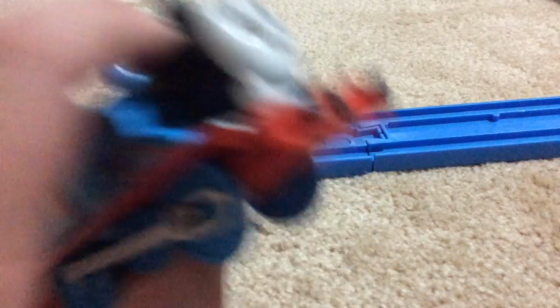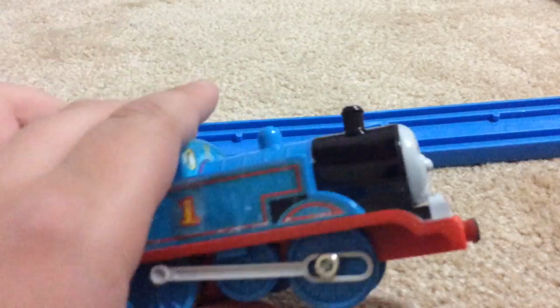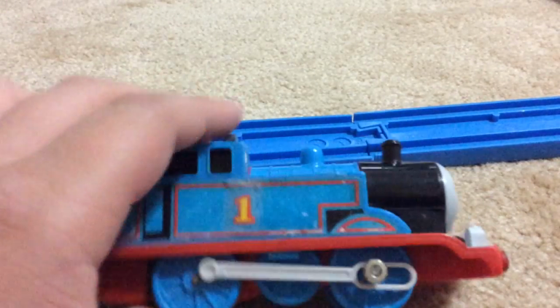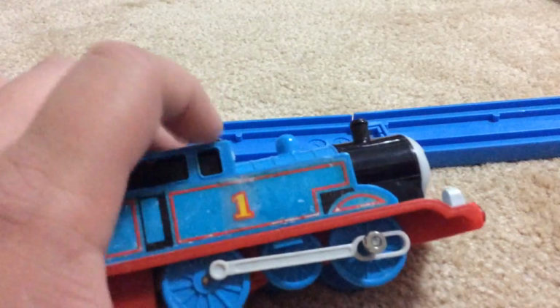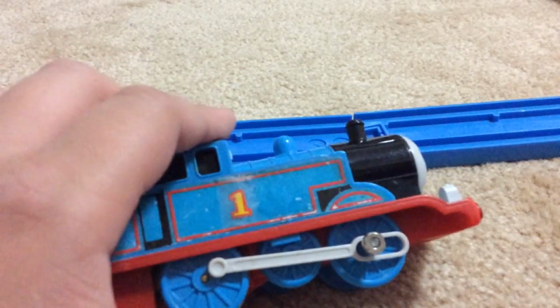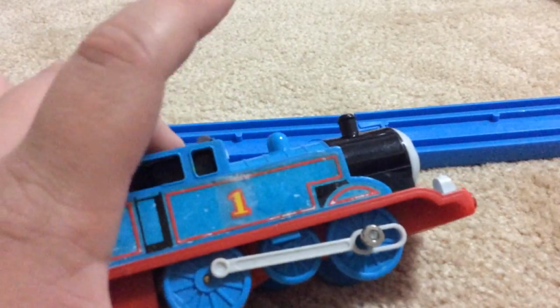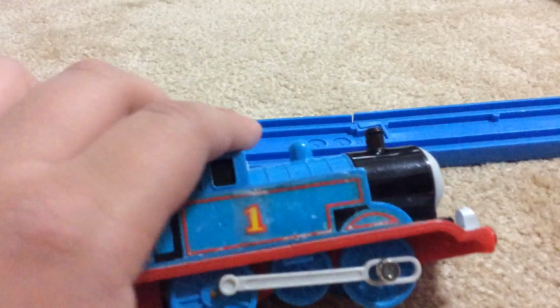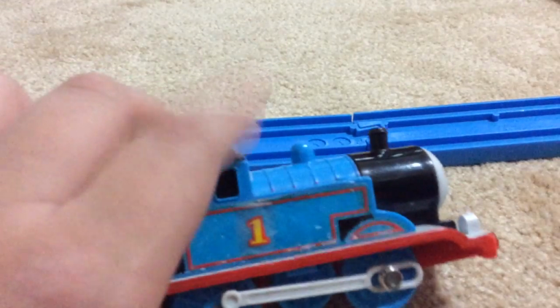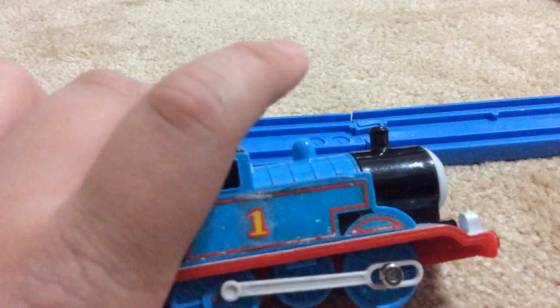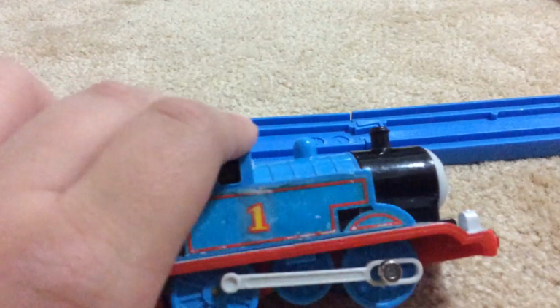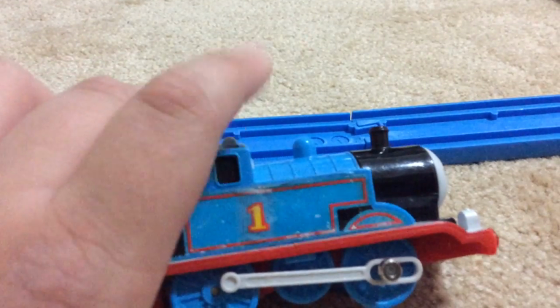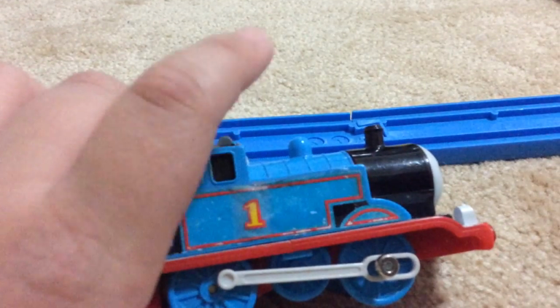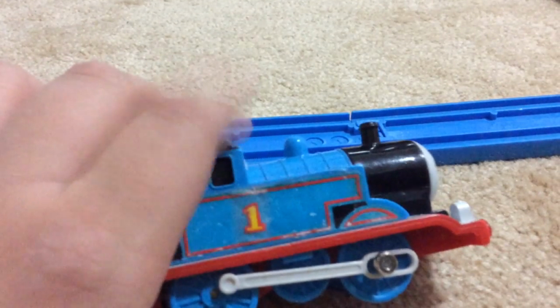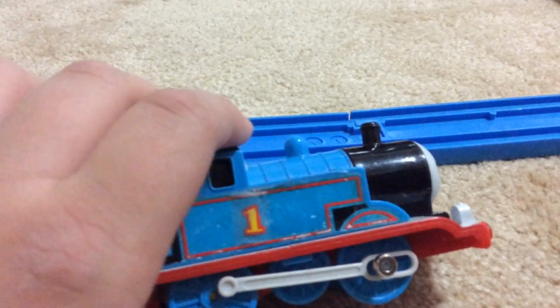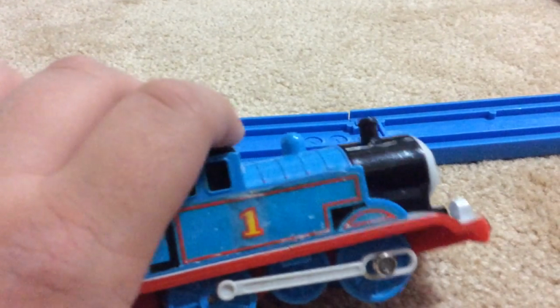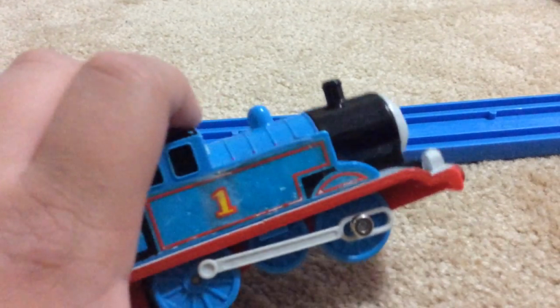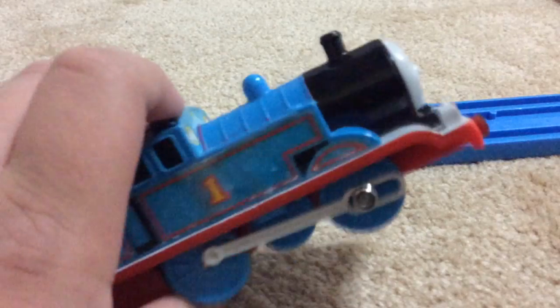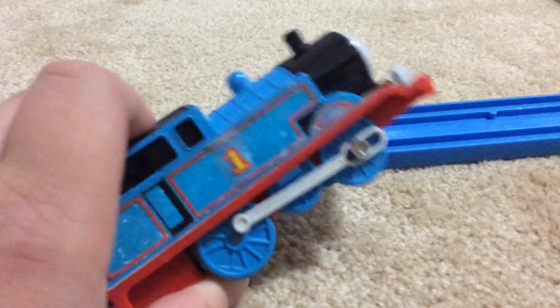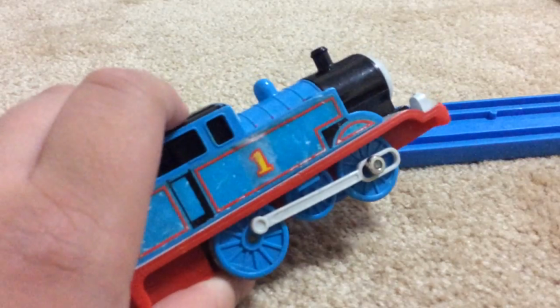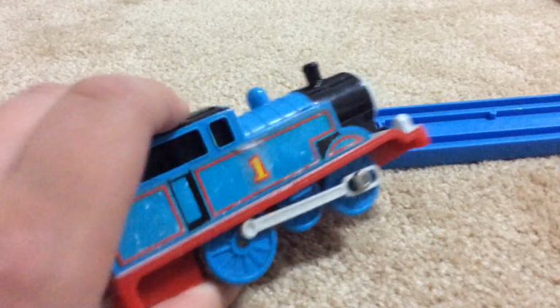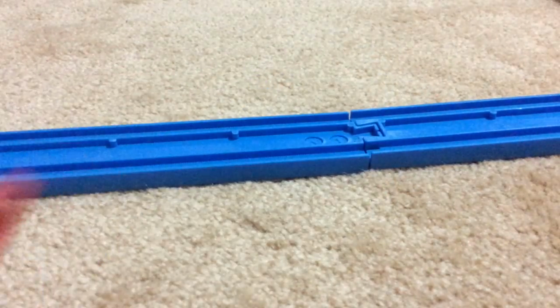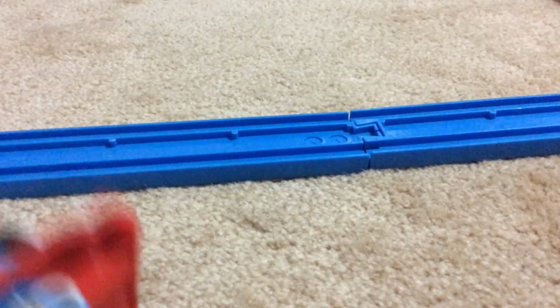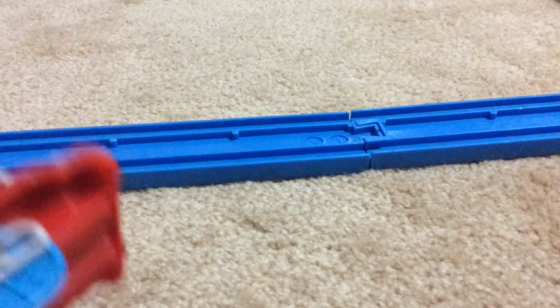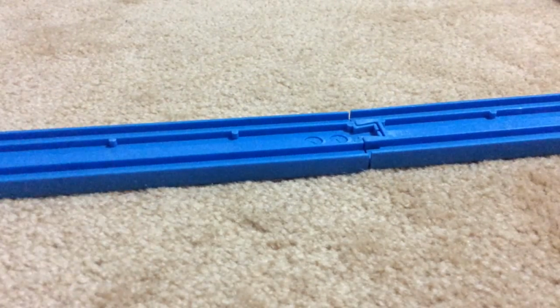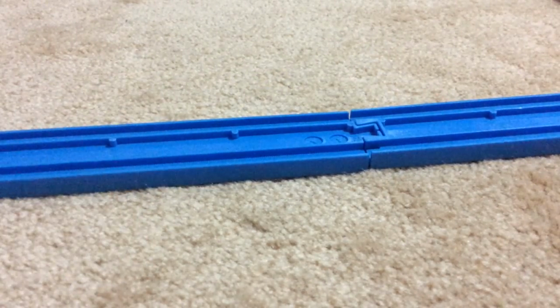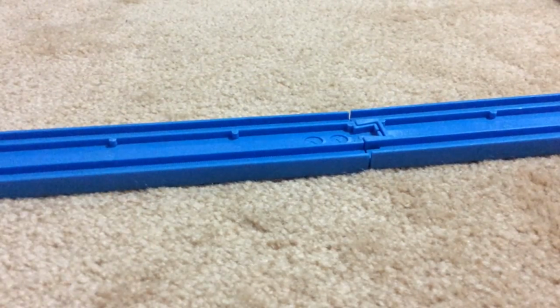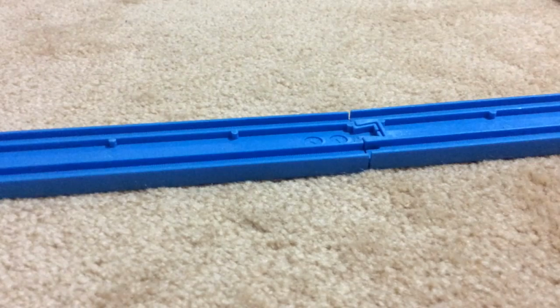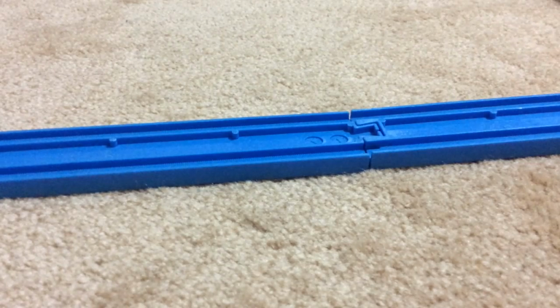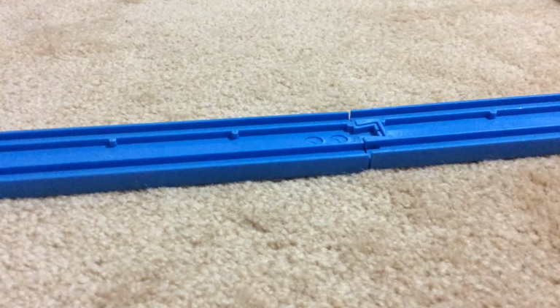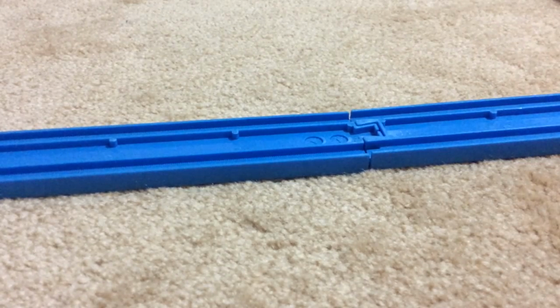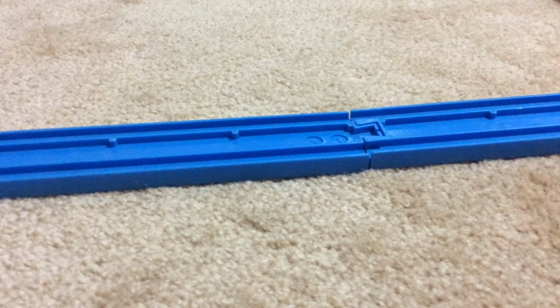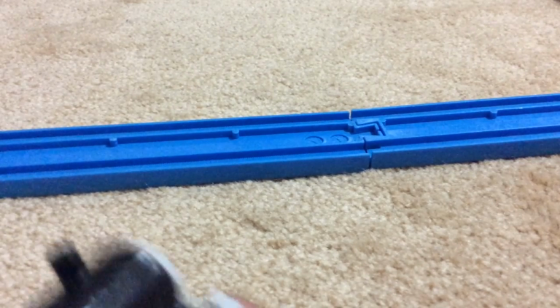I actually got it from my brother's friend's friend's mum. She's very nice, she's a lovely woman, and she actually gave it to me because her kids didn't play with it anymore.